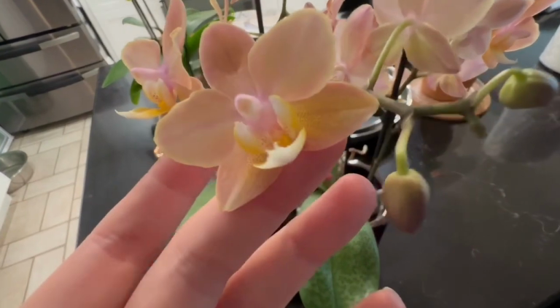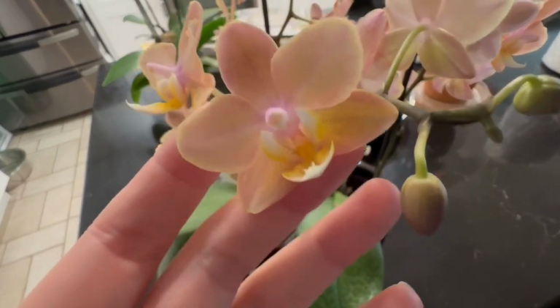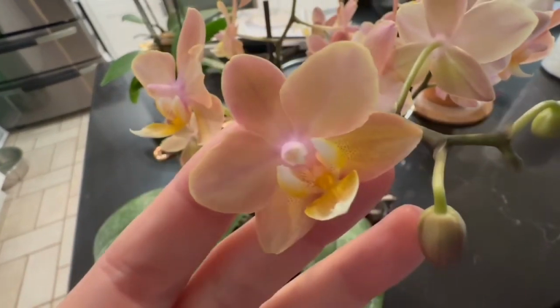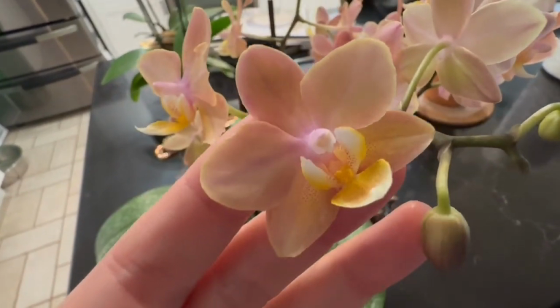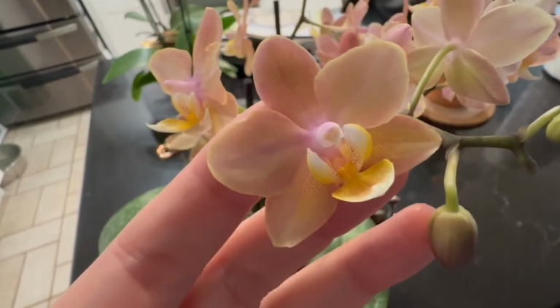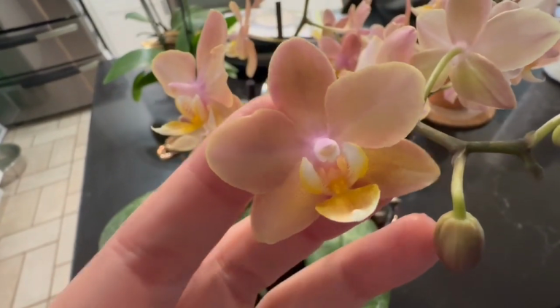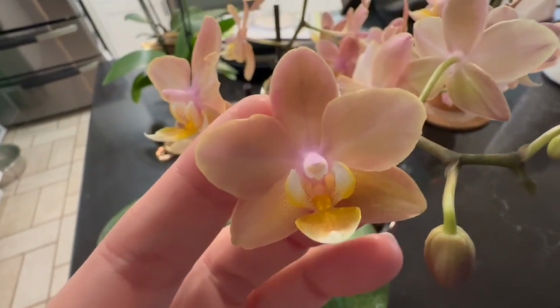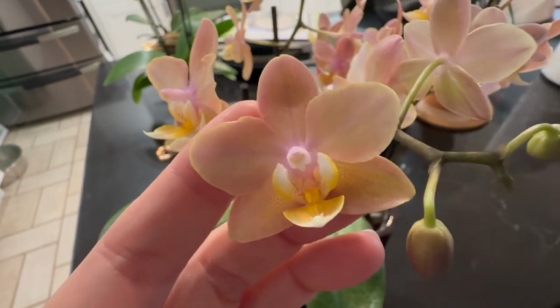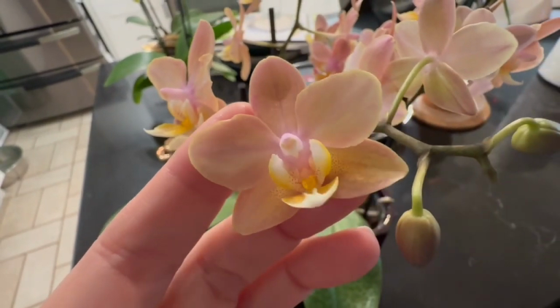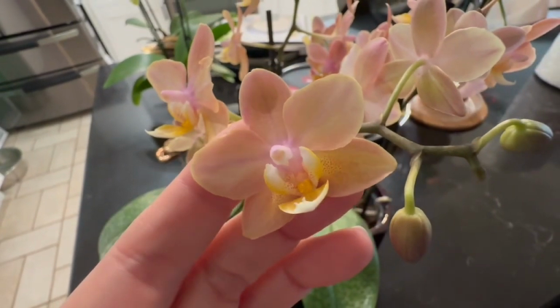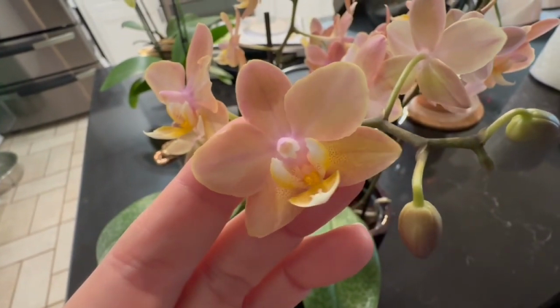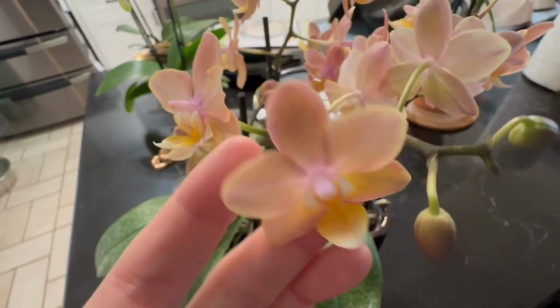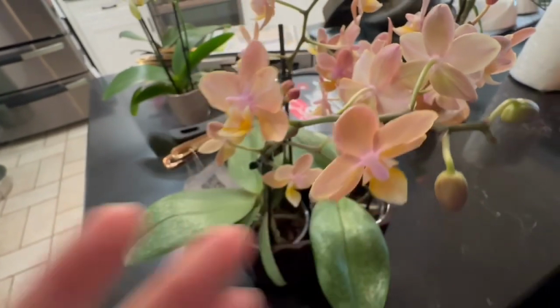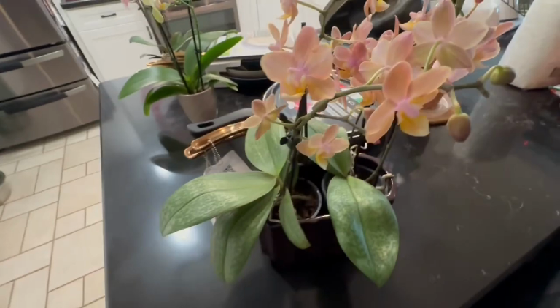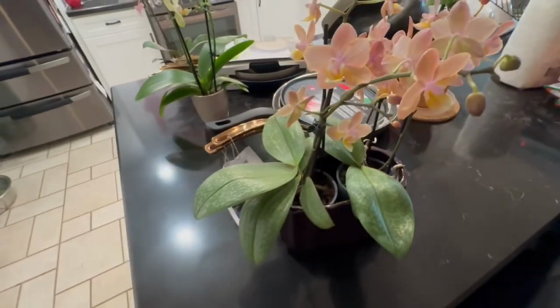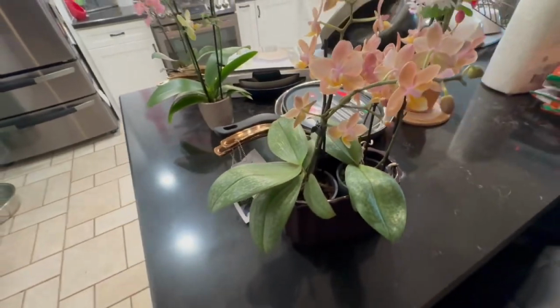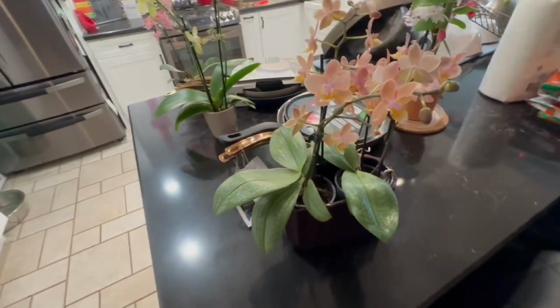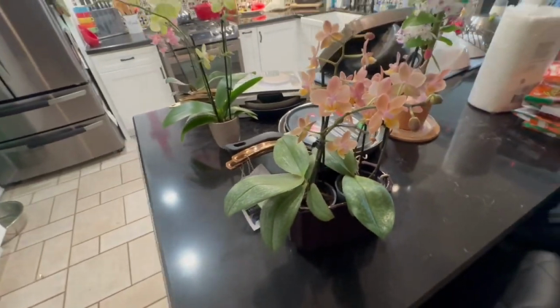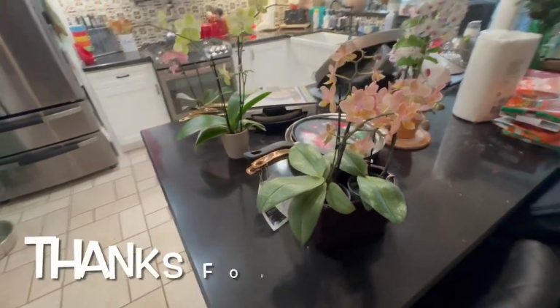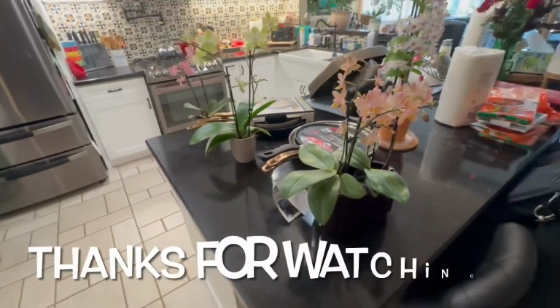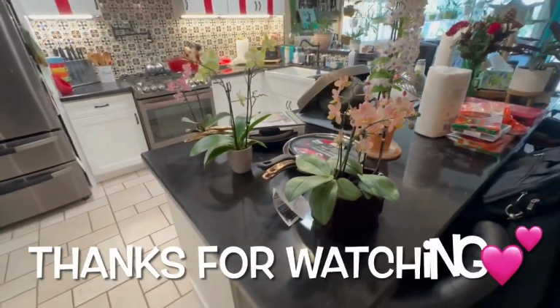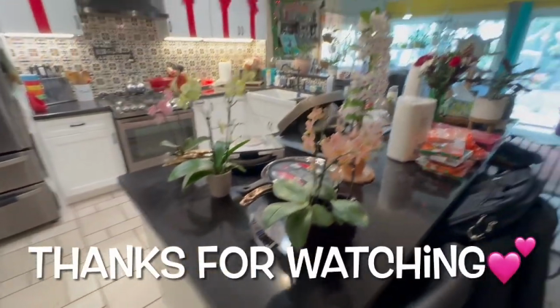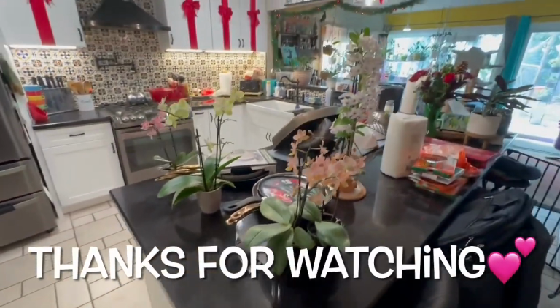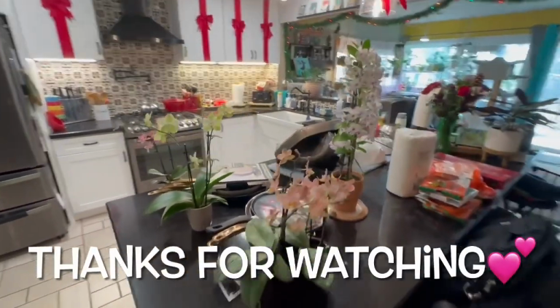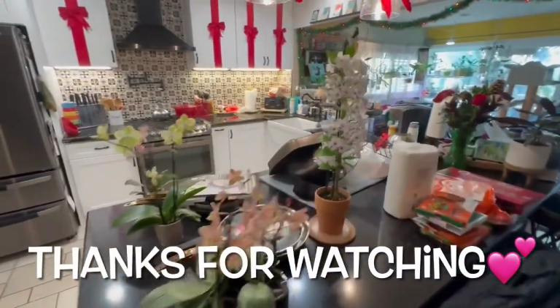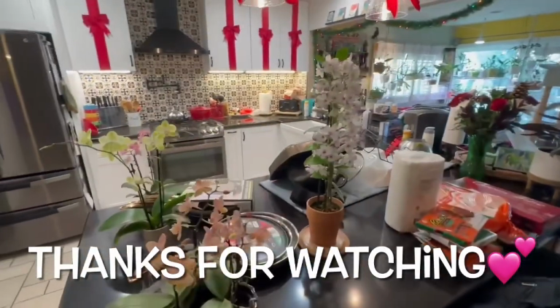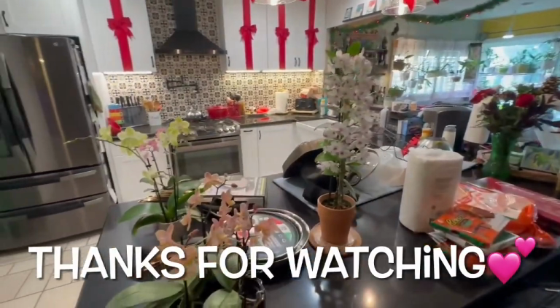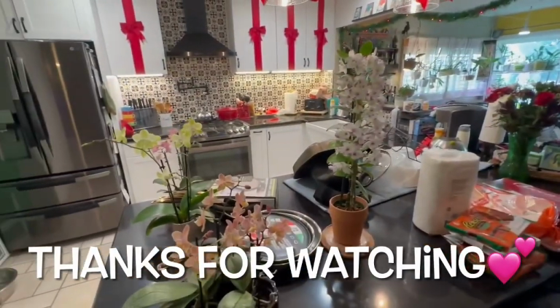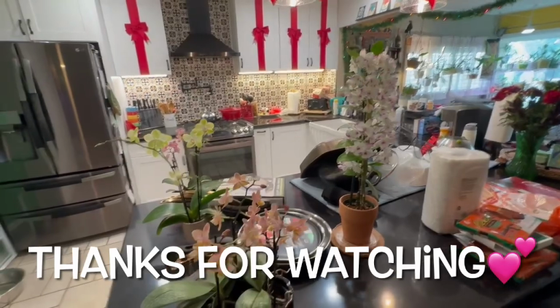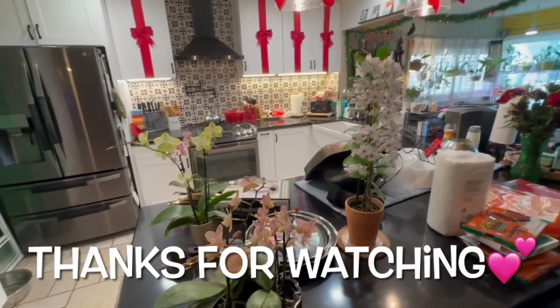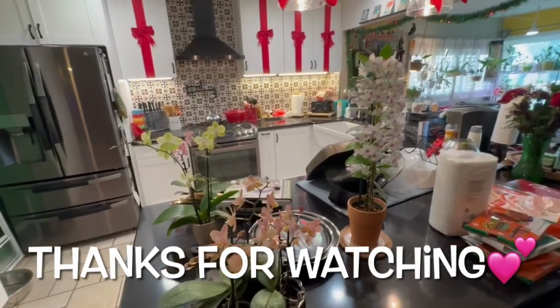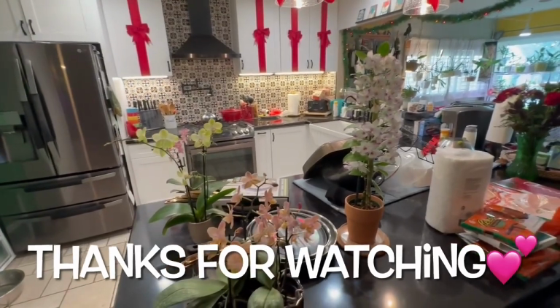This is just a quick Christmas update. Hope everybody had a great Christmas. I'm loving my new Phalaenopsis and my new Nobile Dendrobium. Happy holidays, everyone.